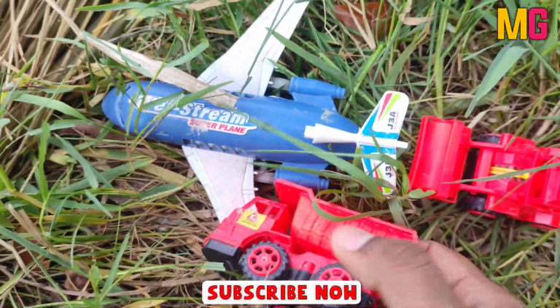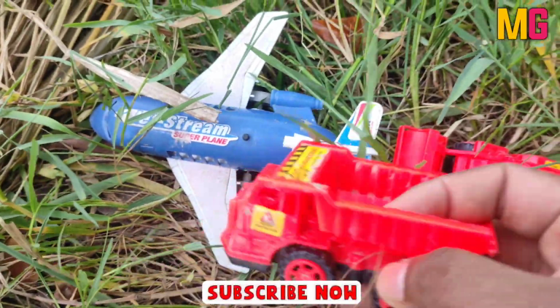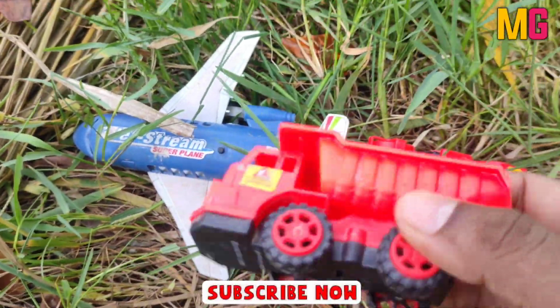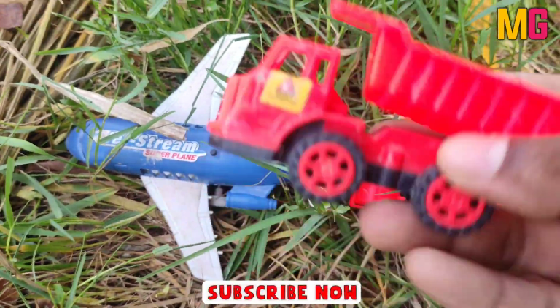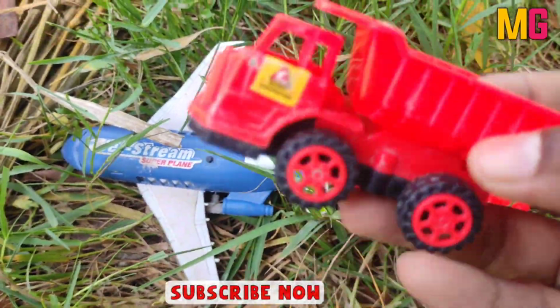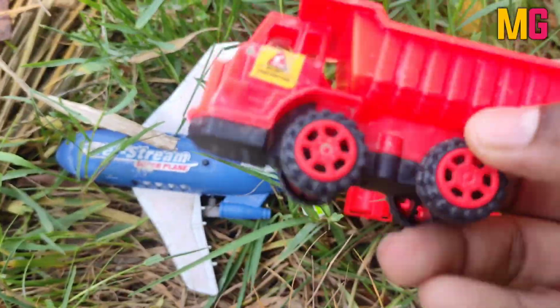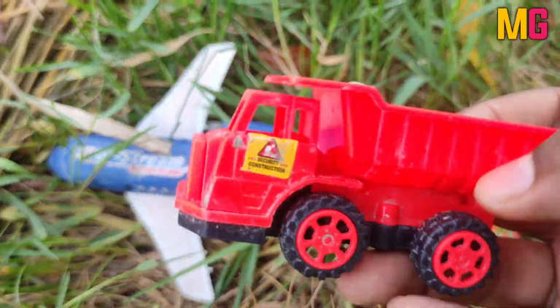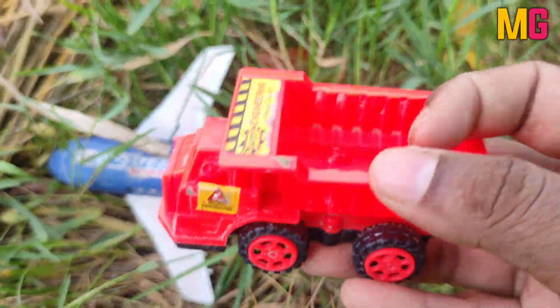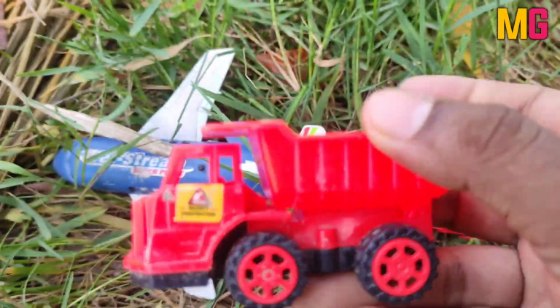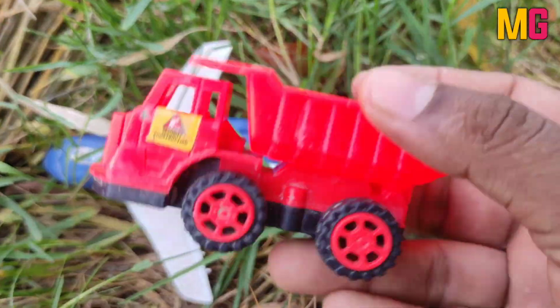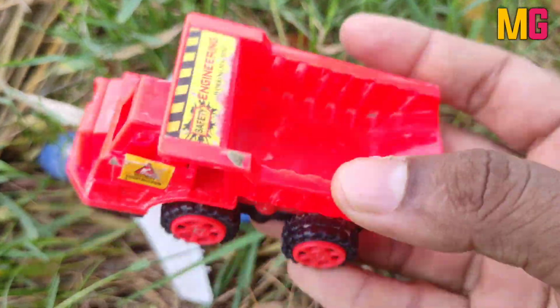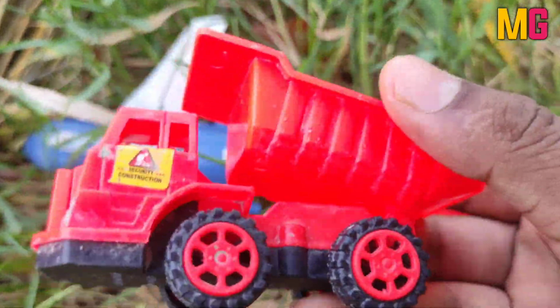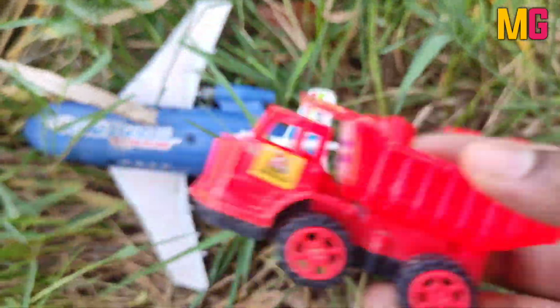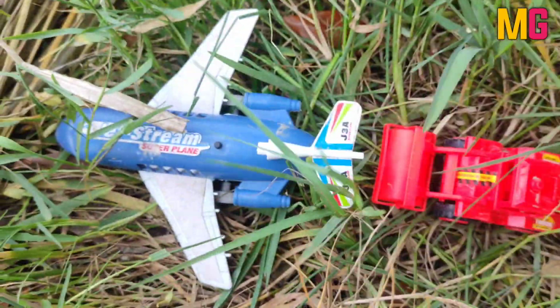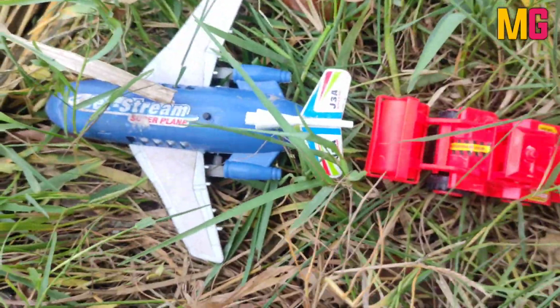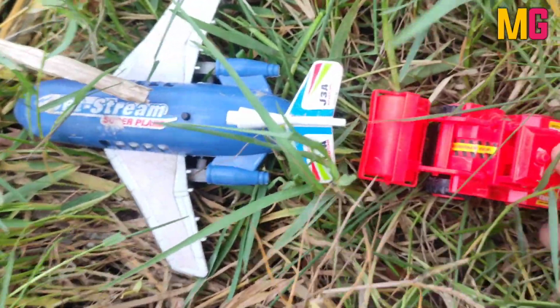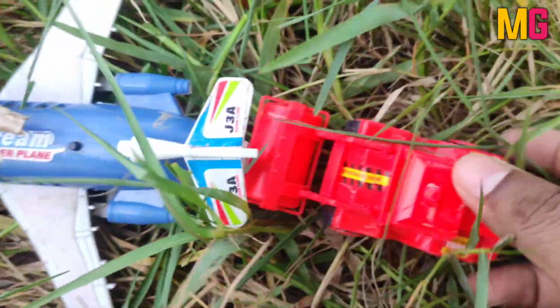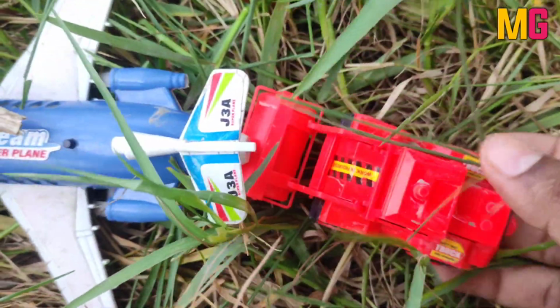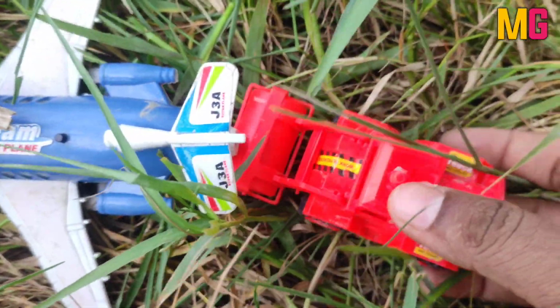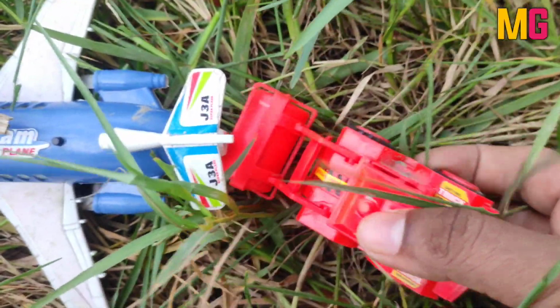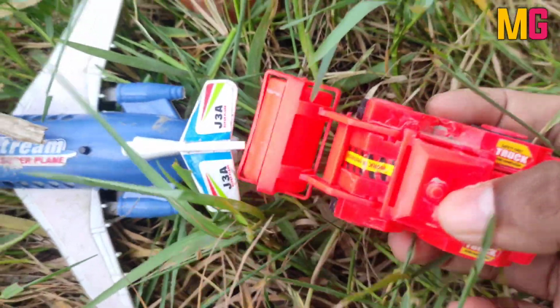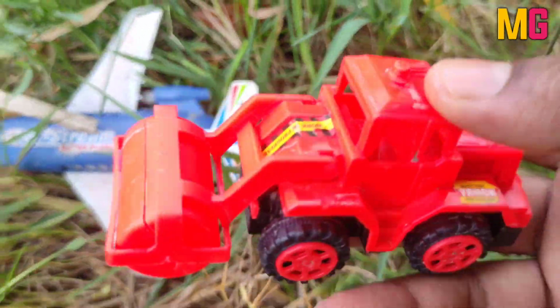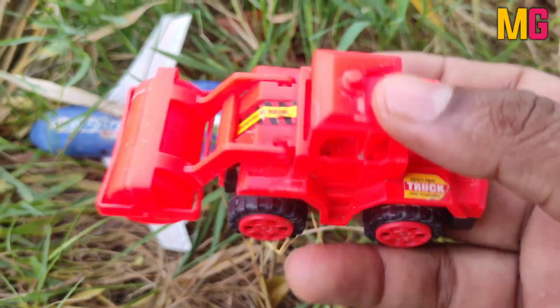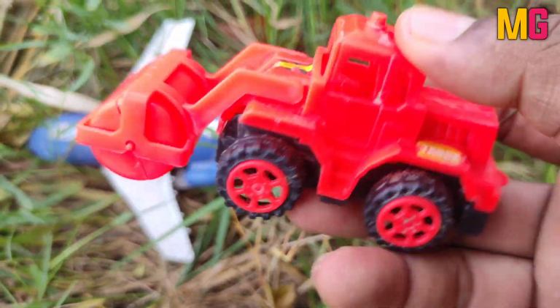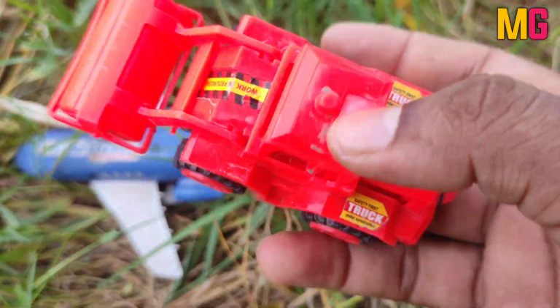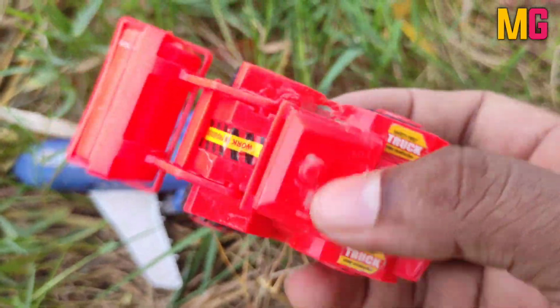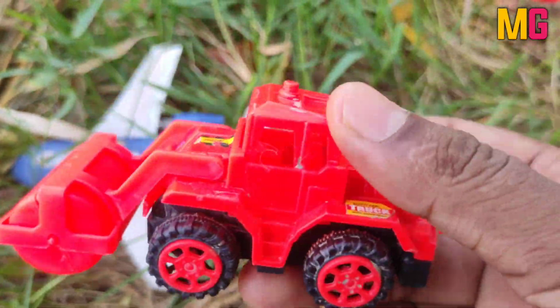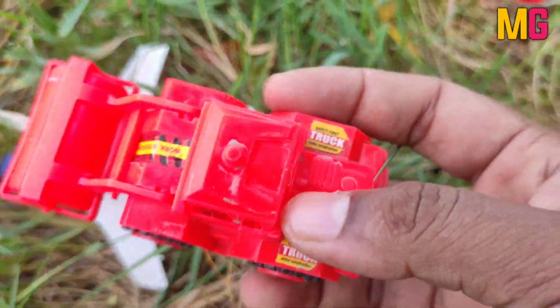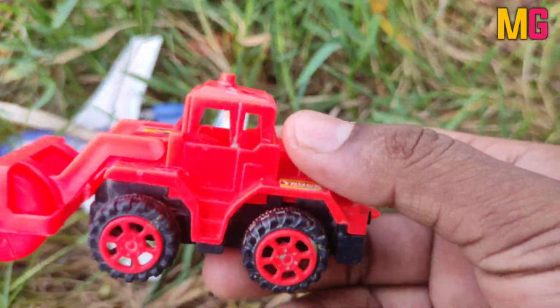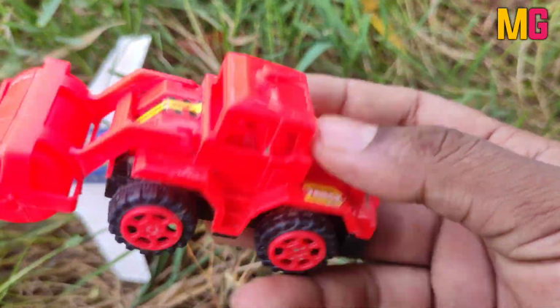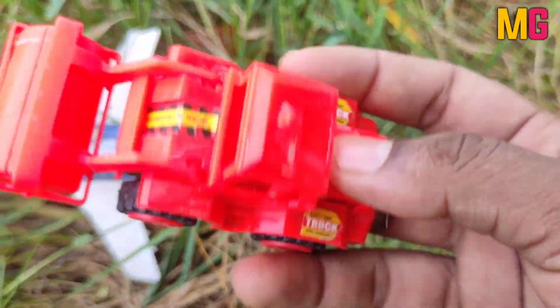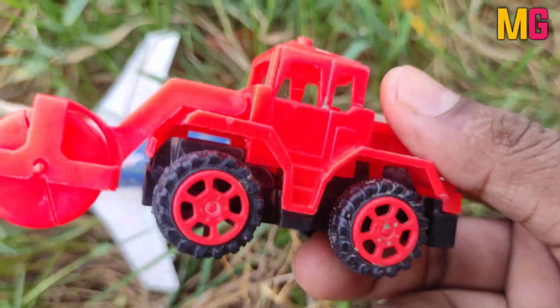This is Rock Truck, wow, very nice. This is Road Ruler, wow very nice. This is a roller.